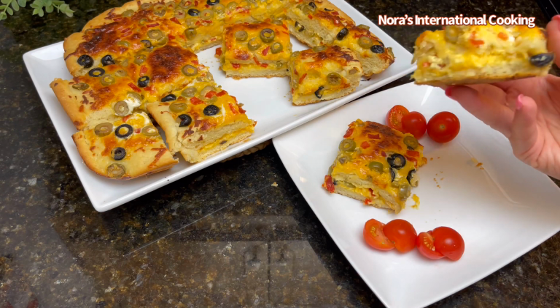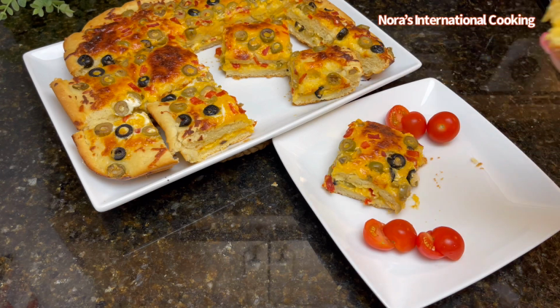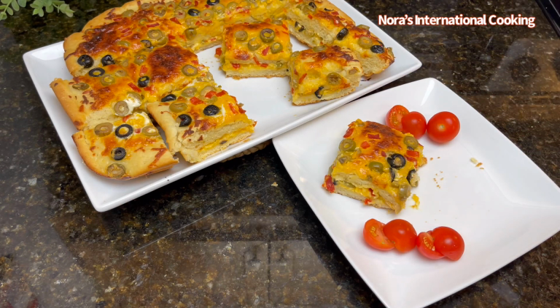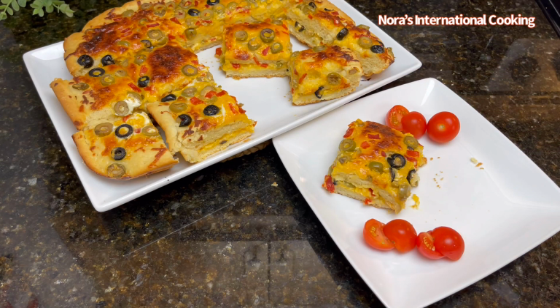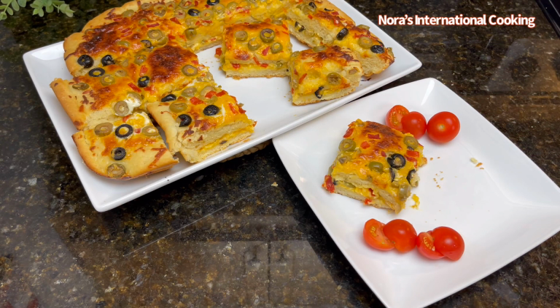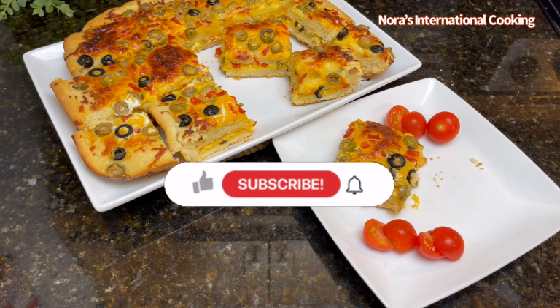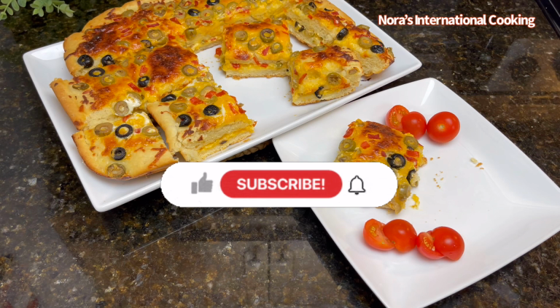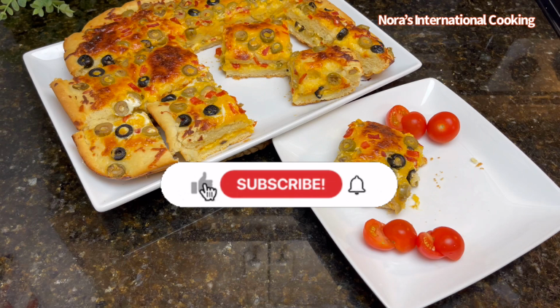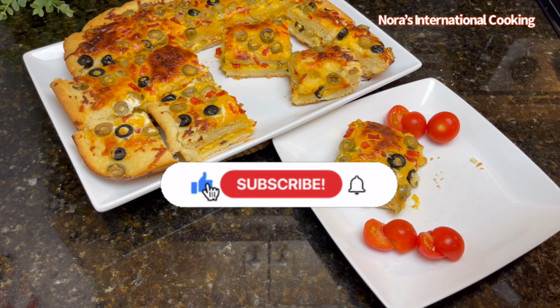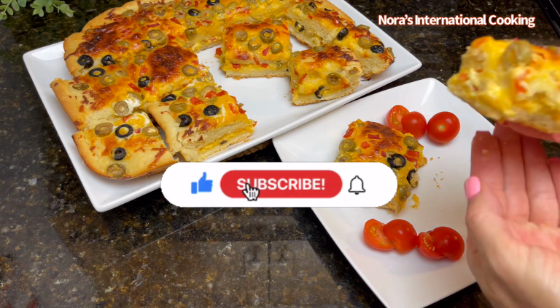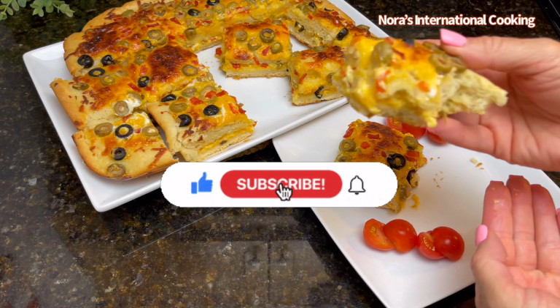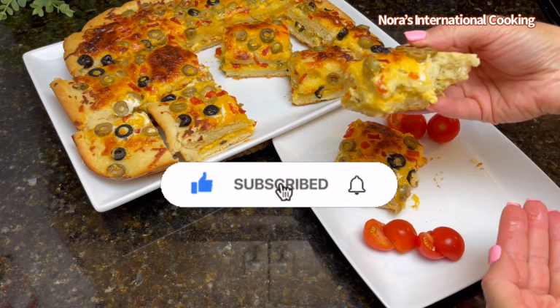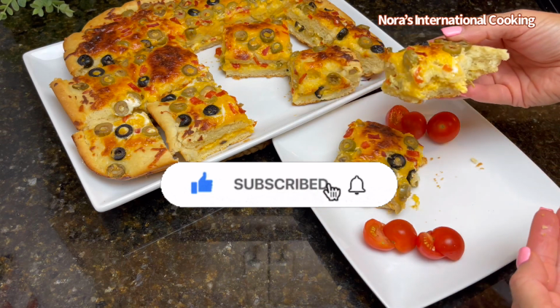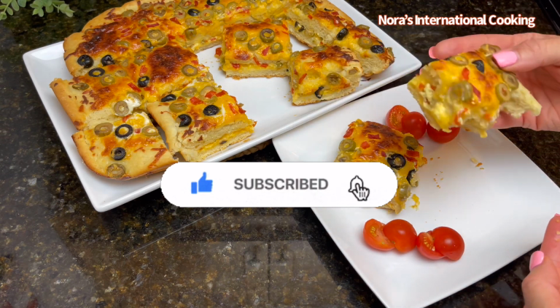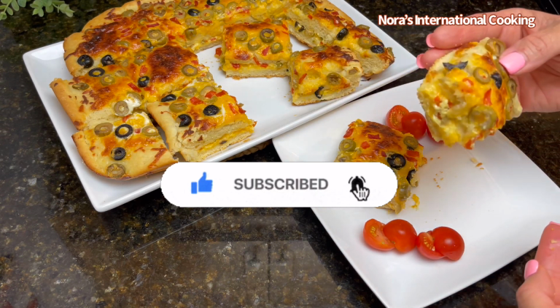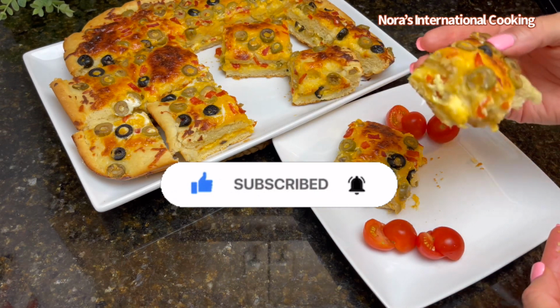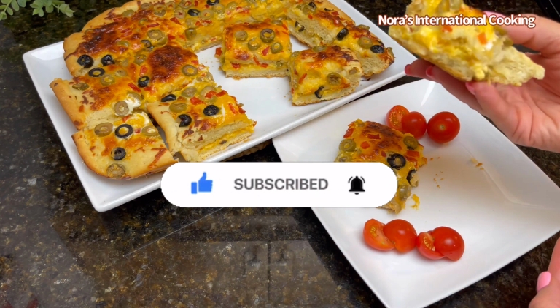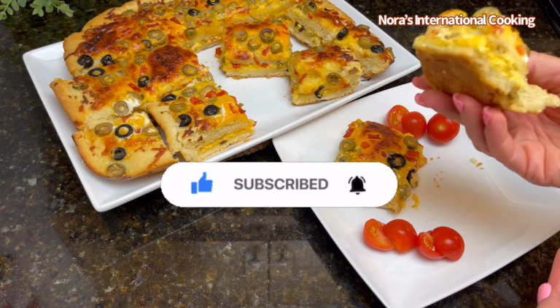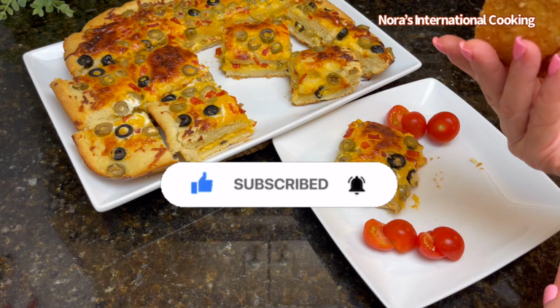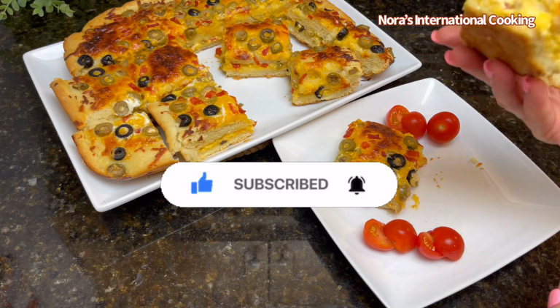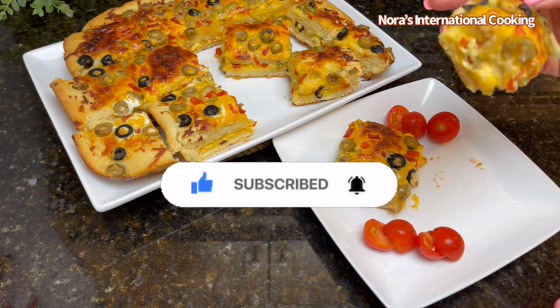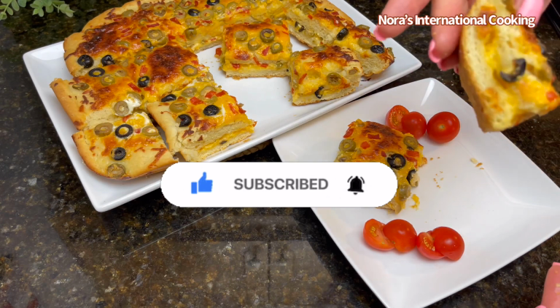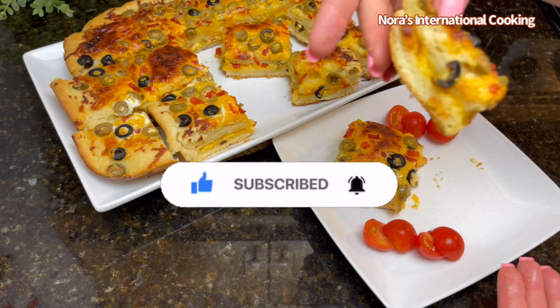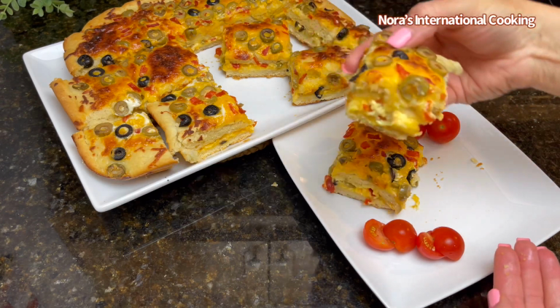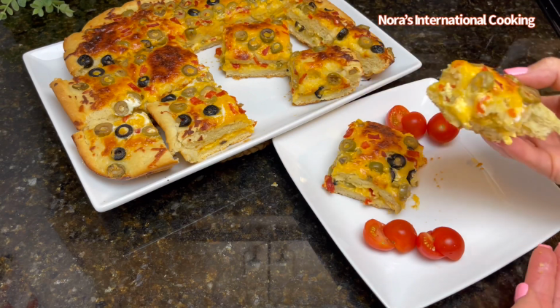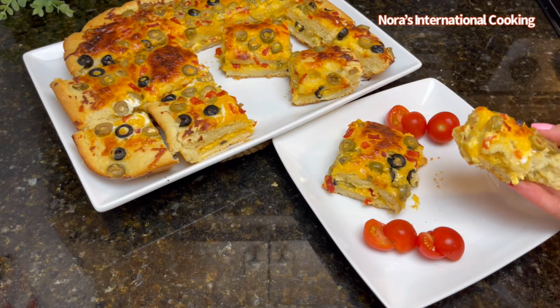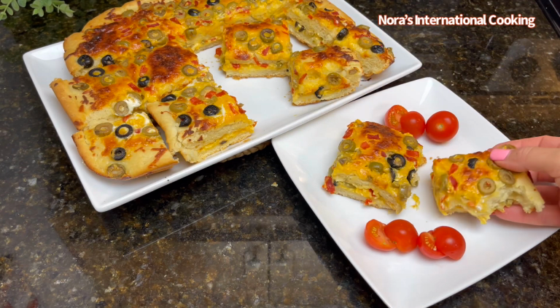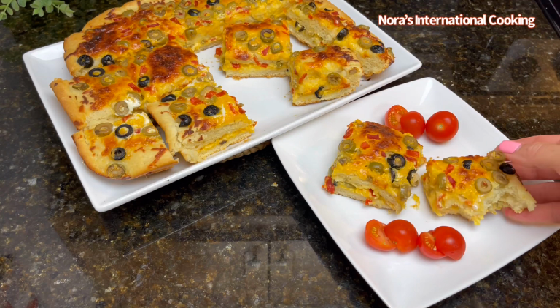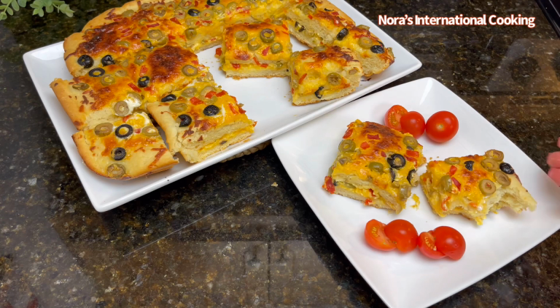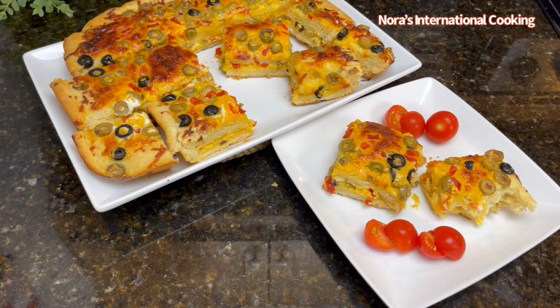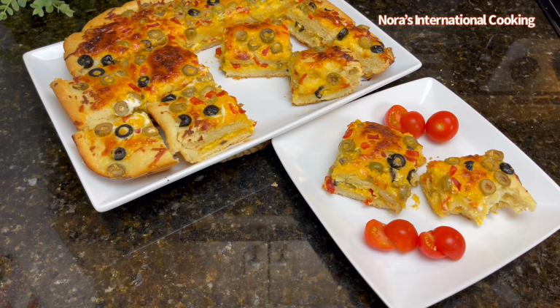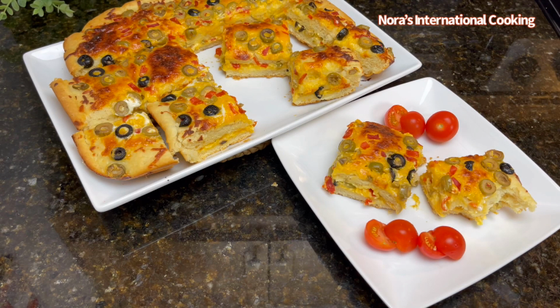Thank you all so much for watching. I hope you enjoyed it. Please don't forget to like and subscribe and hit the notification button so you can be notified with the upcoming new videos, and I will see you on the next one. Stay healthy and stay happy. Bye.